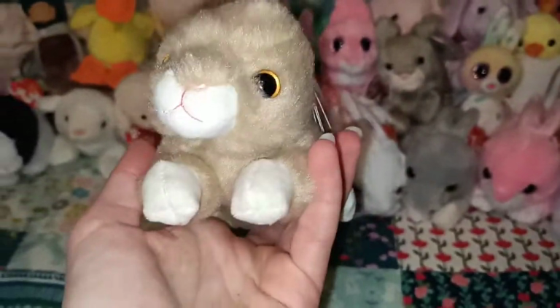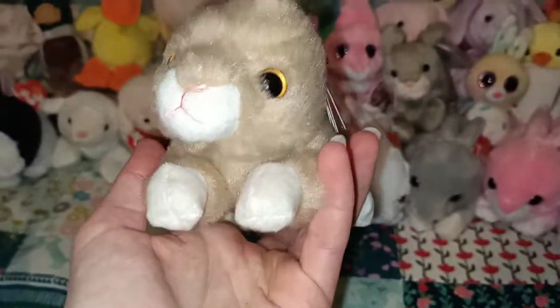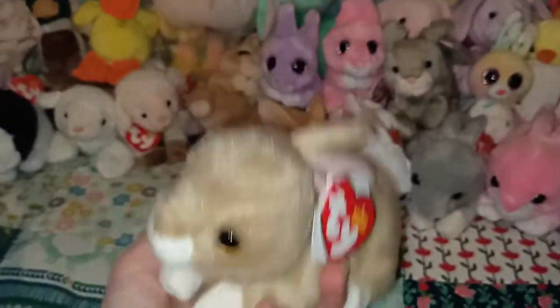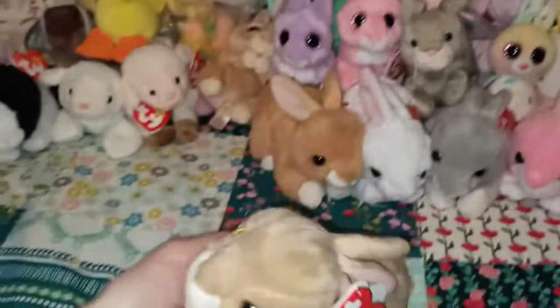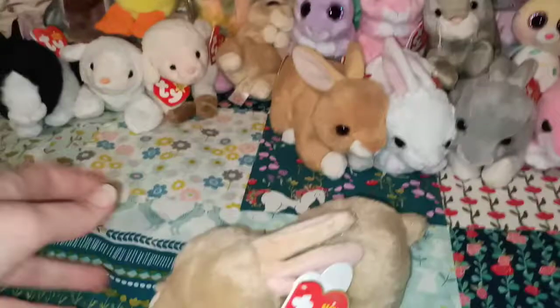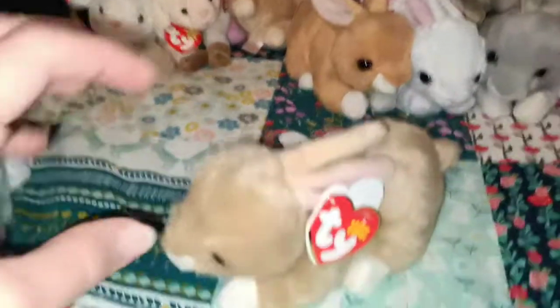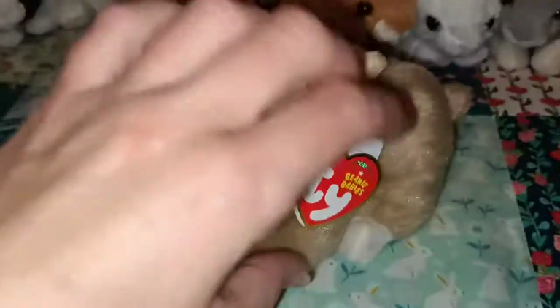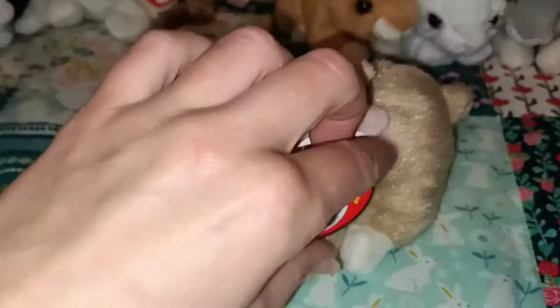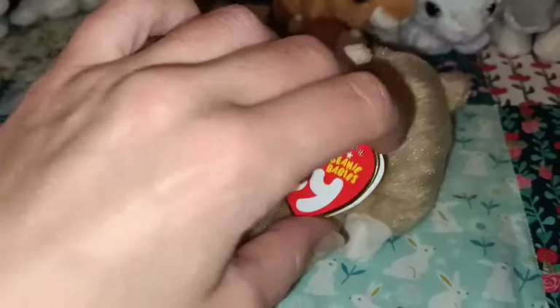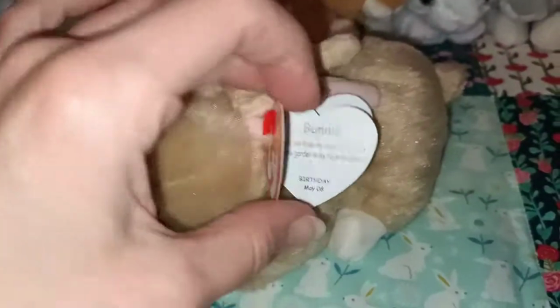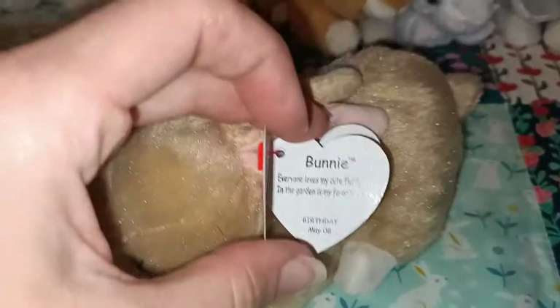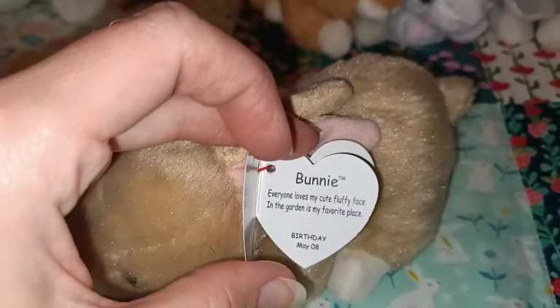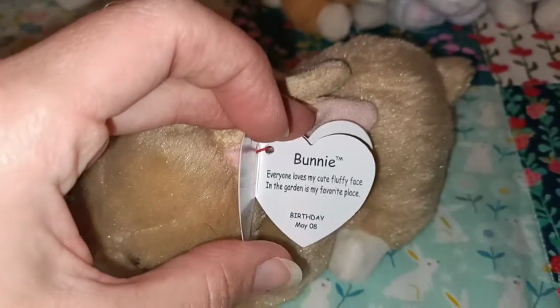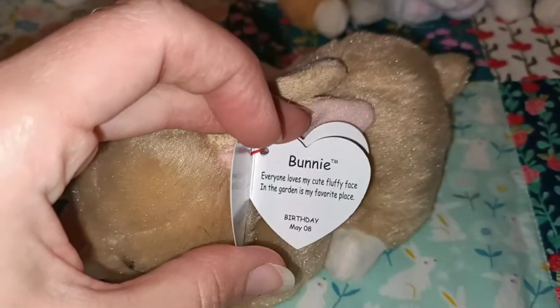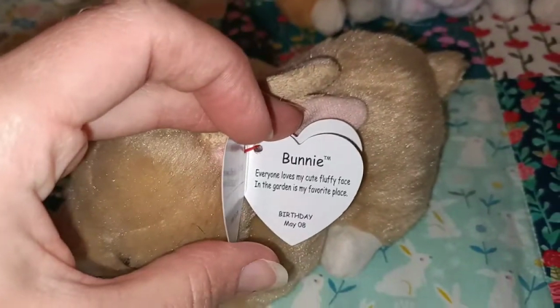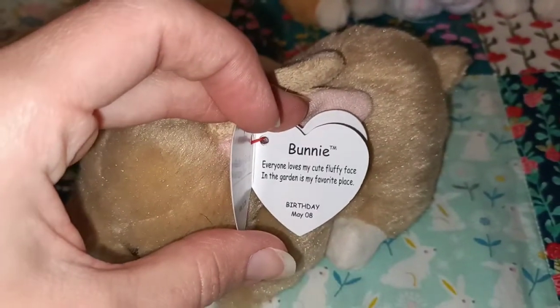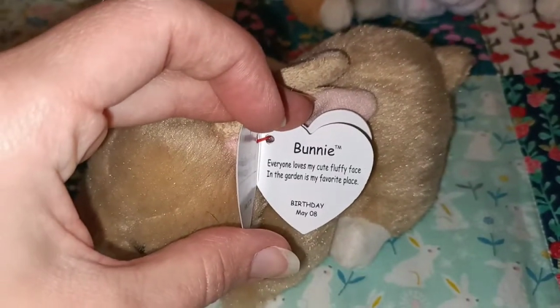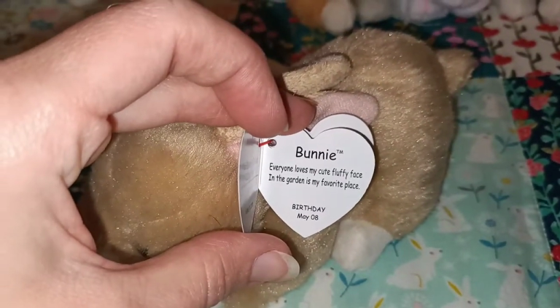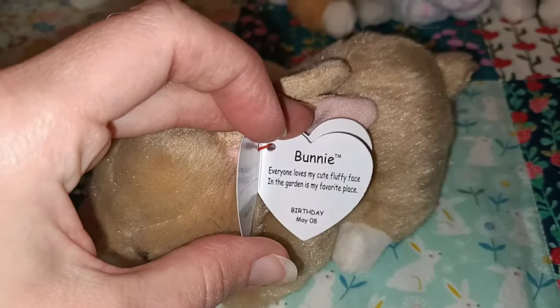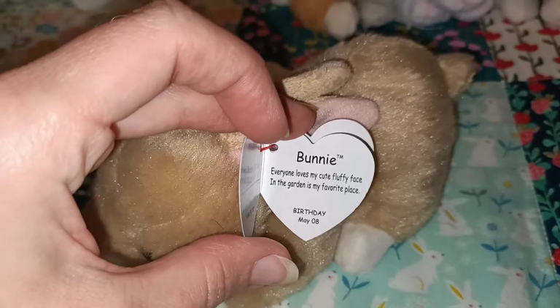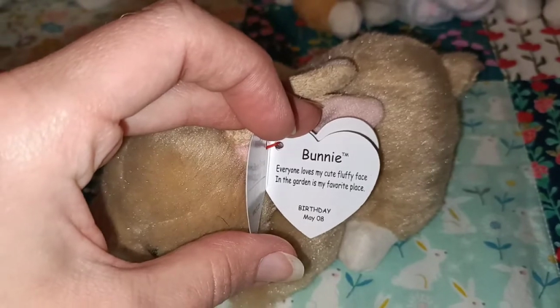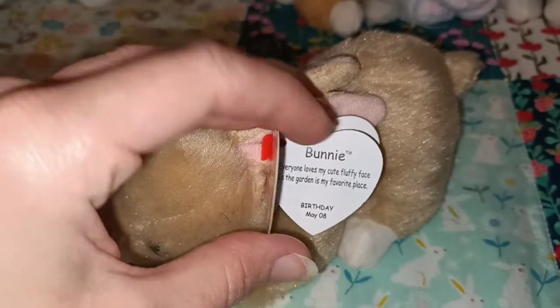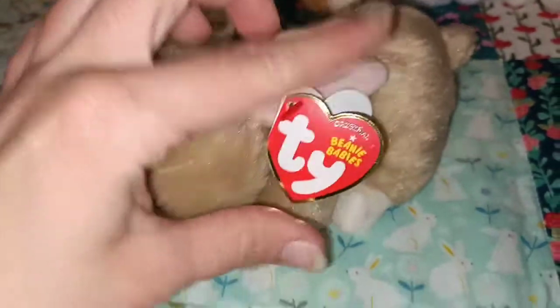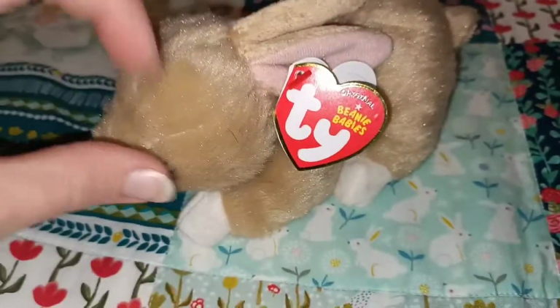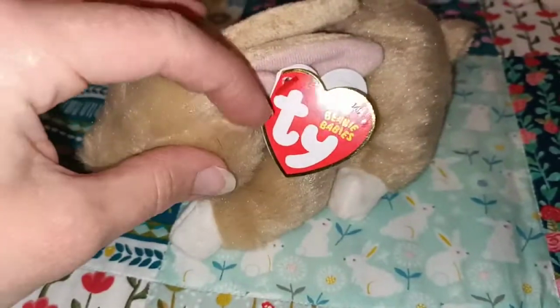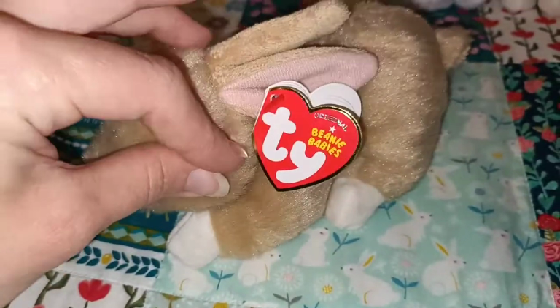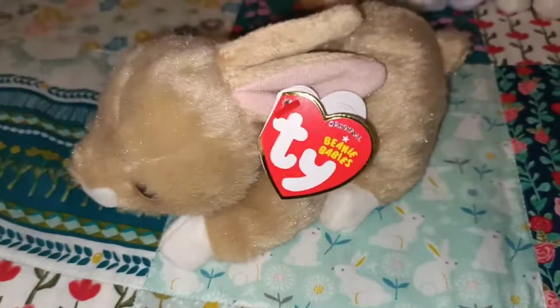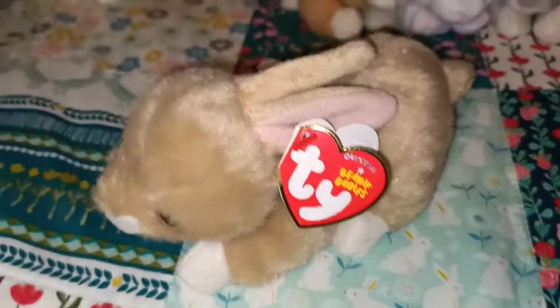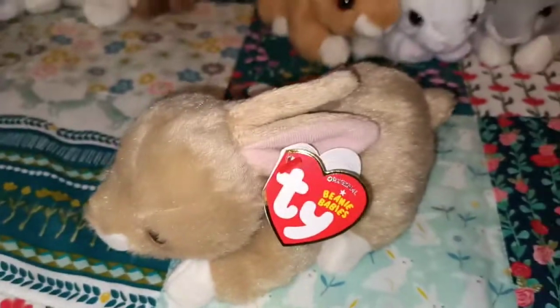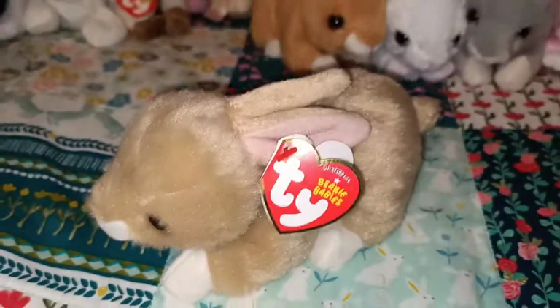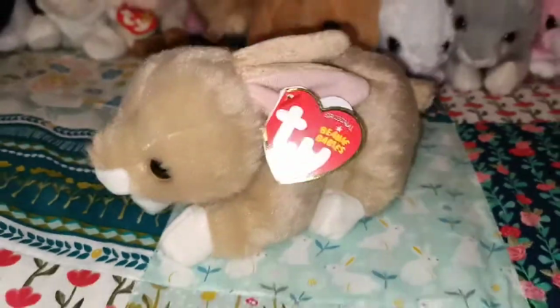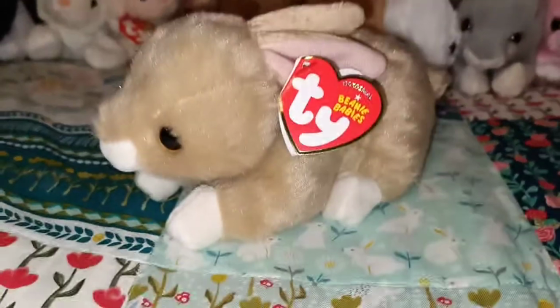Here's another petrol station find. This one is simply named Bunny — very unique name there! Birthday is May the 8th. I think there's a little eyelash on this one.